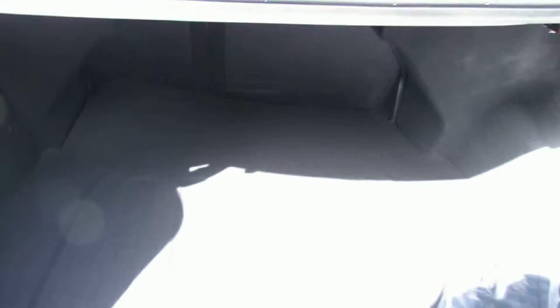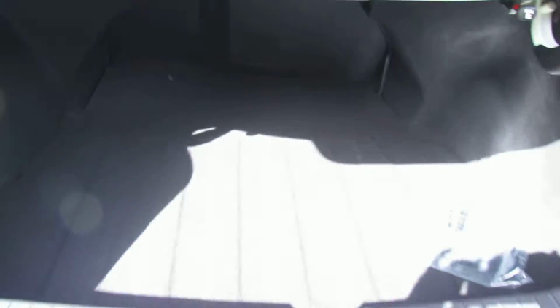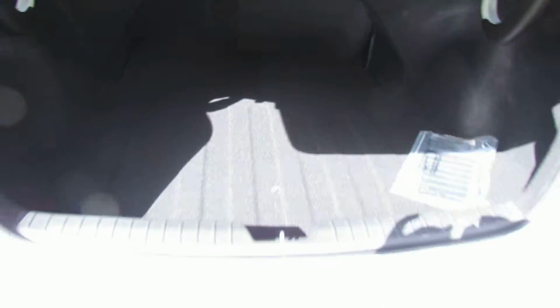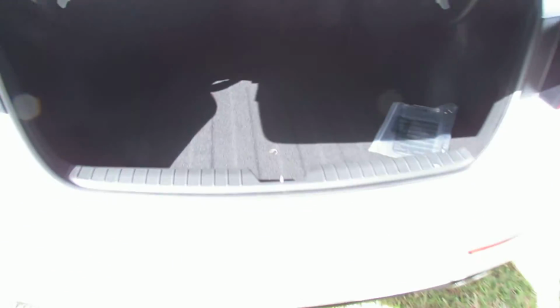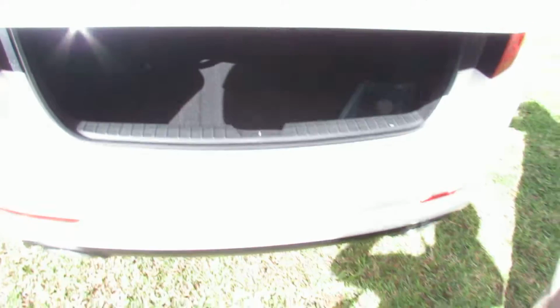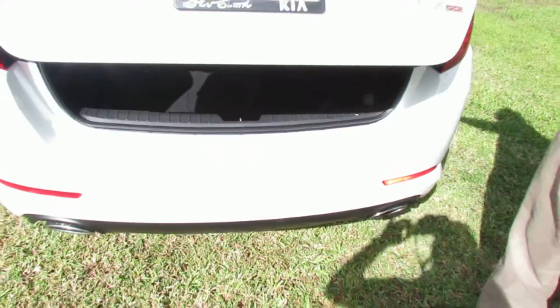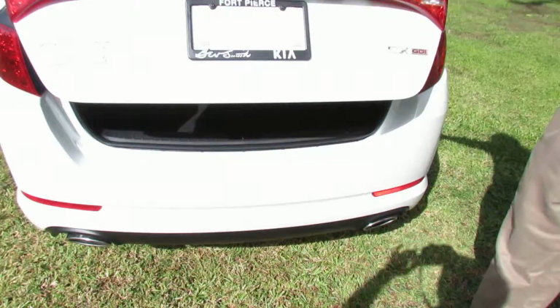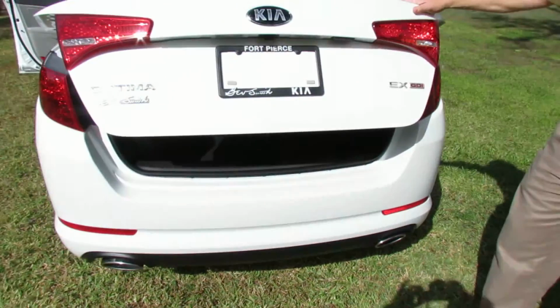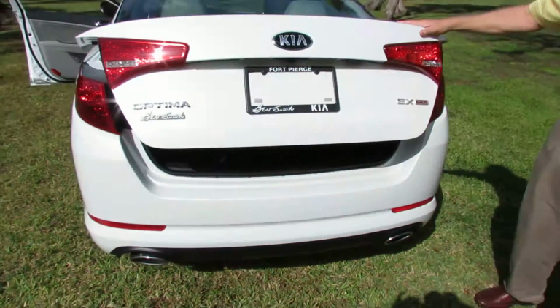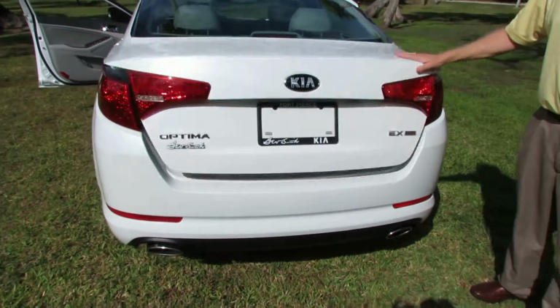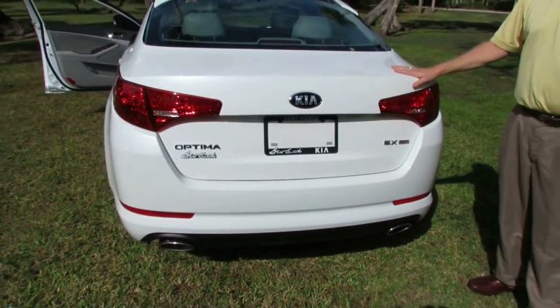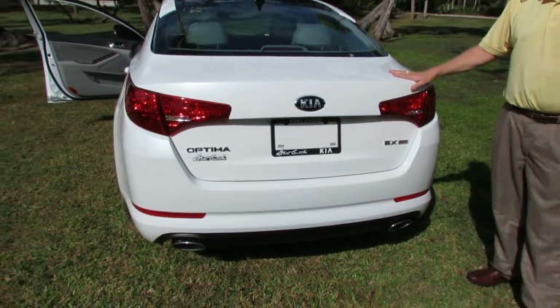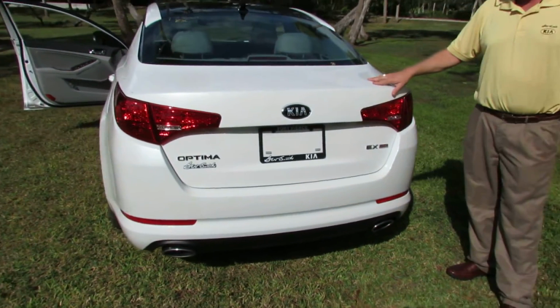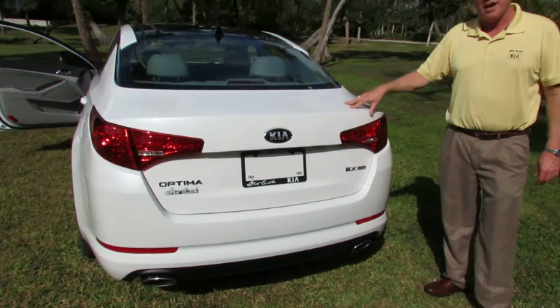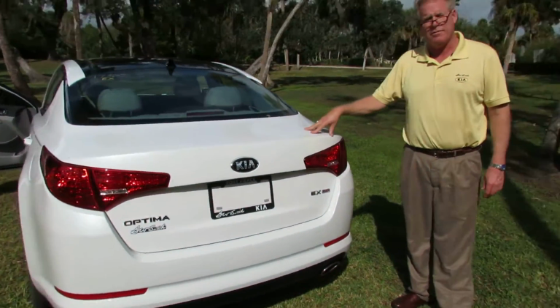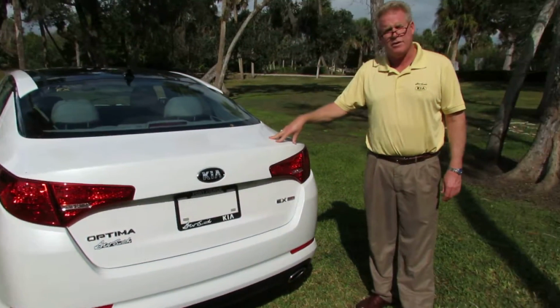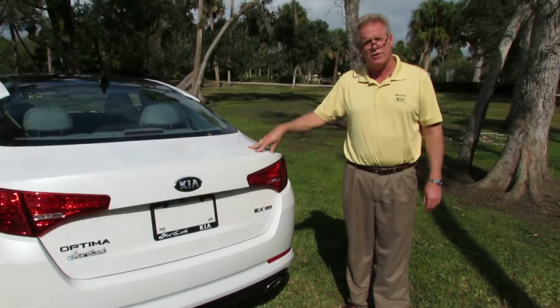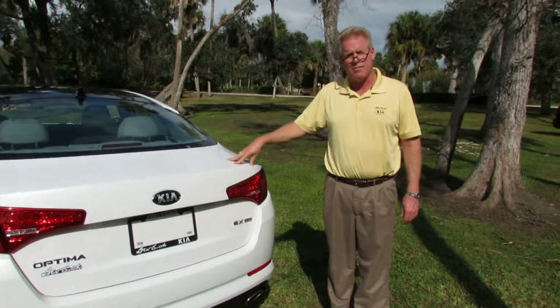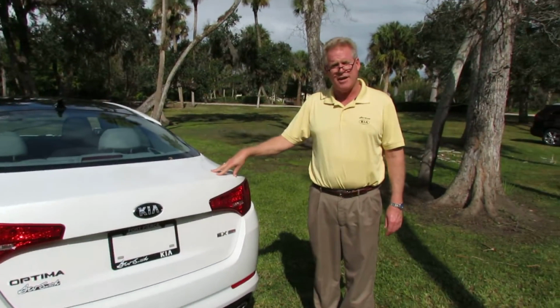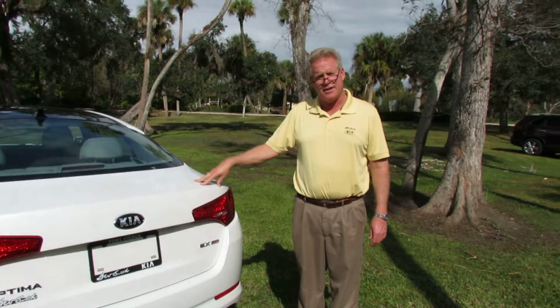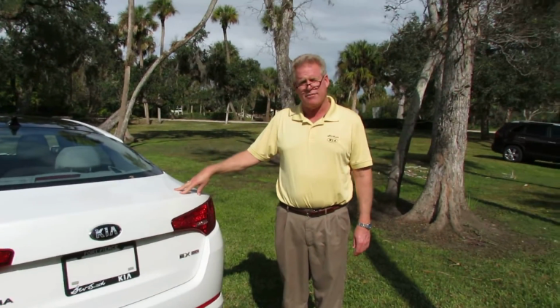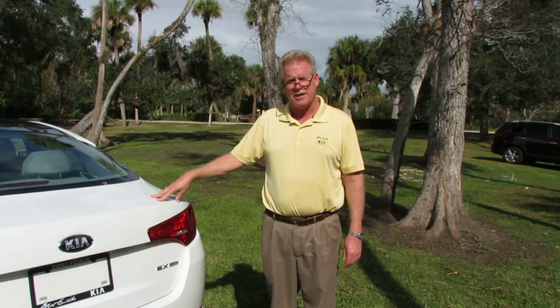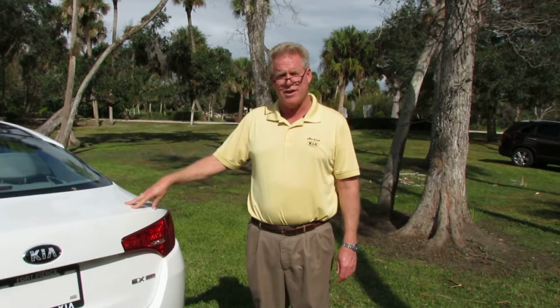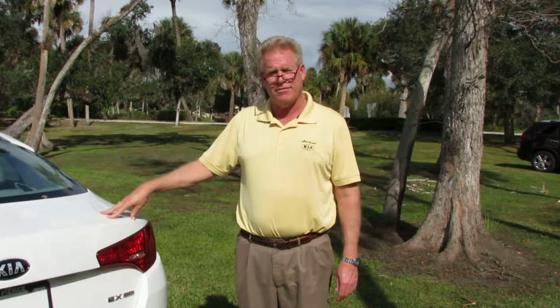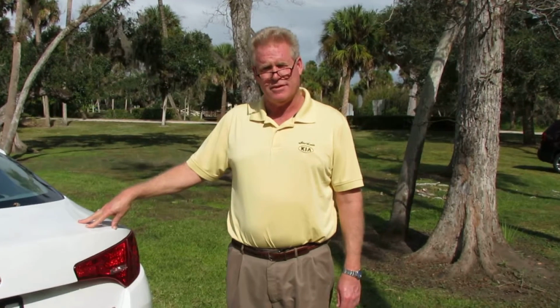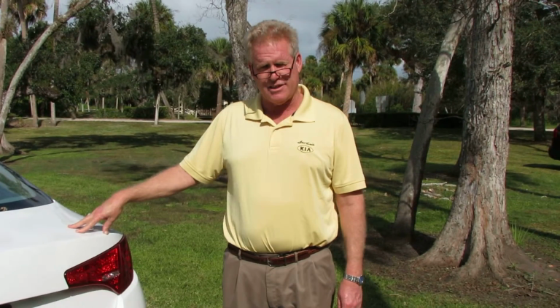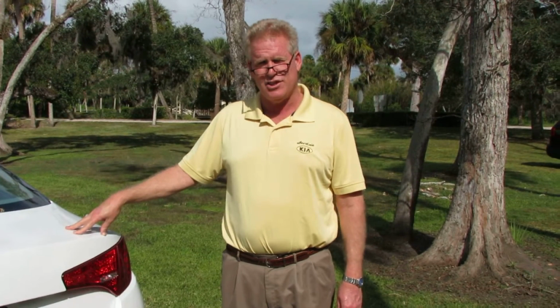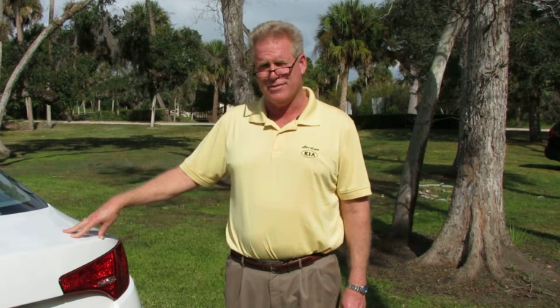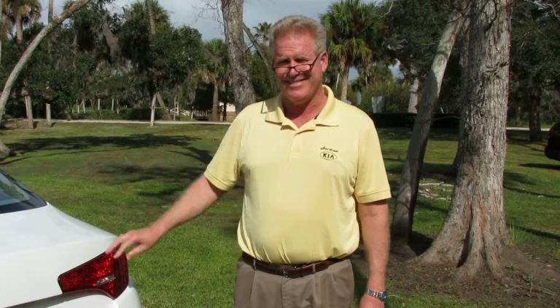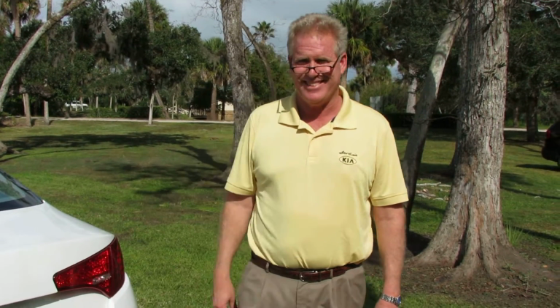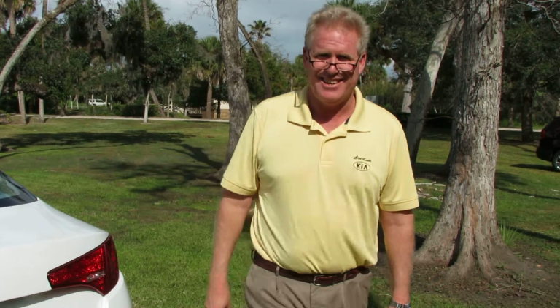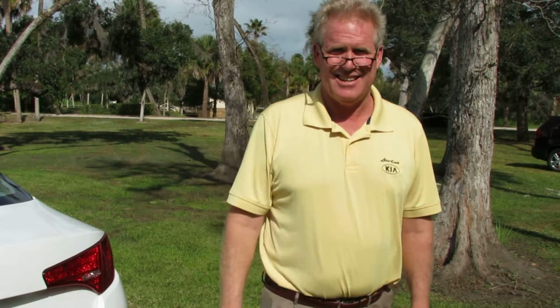That's just a brief walk around of the vehicle to get you familiar with it. I'm looking forward to you coming in and taking it for a test drive. I'll see you soon.